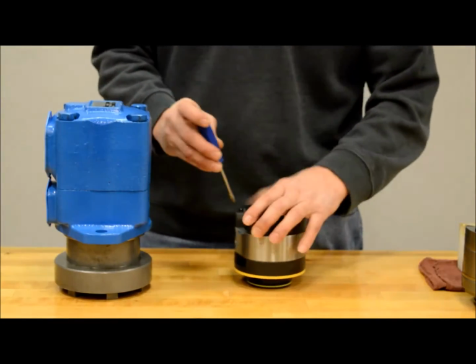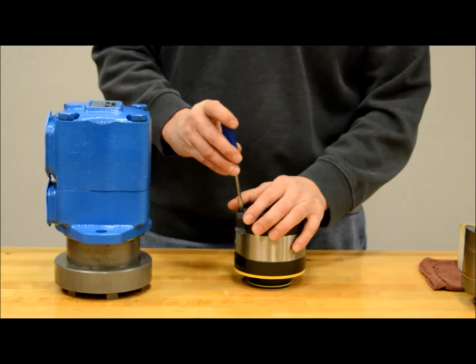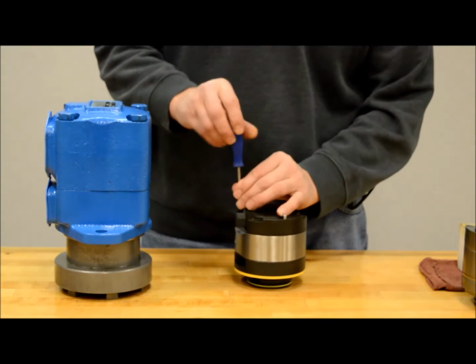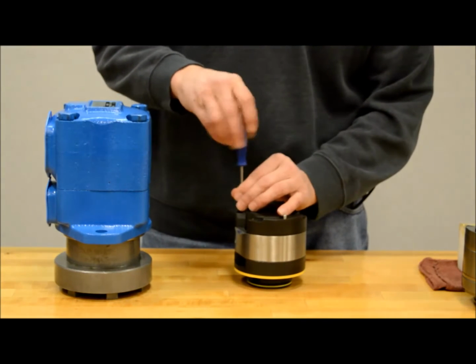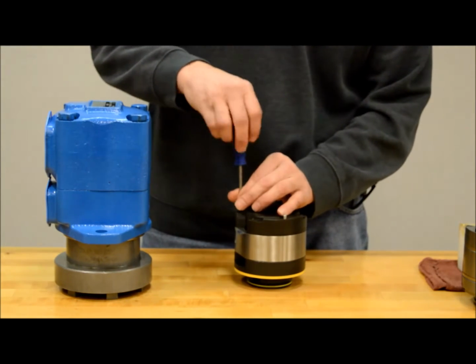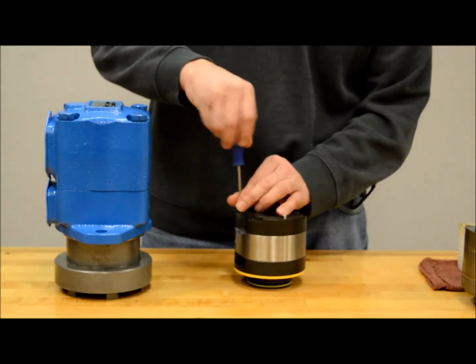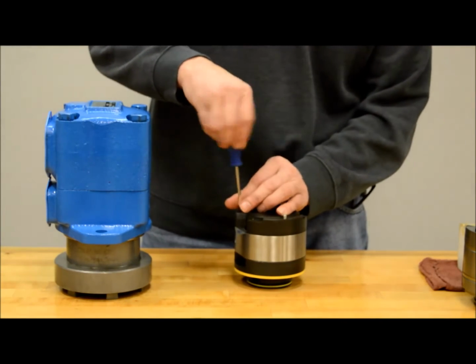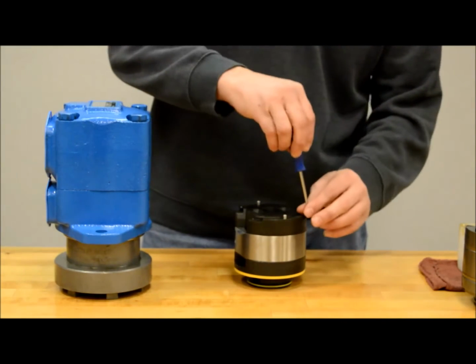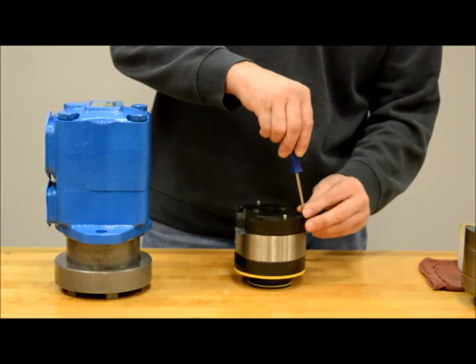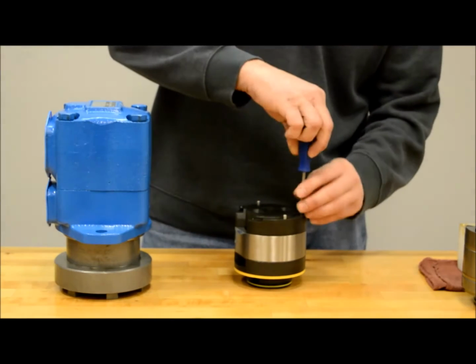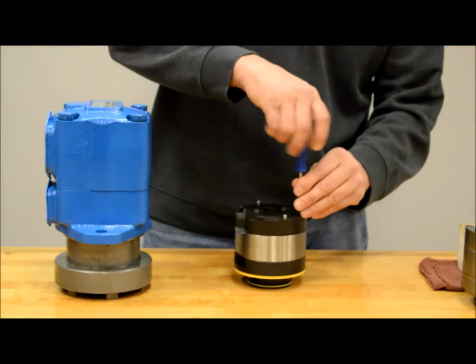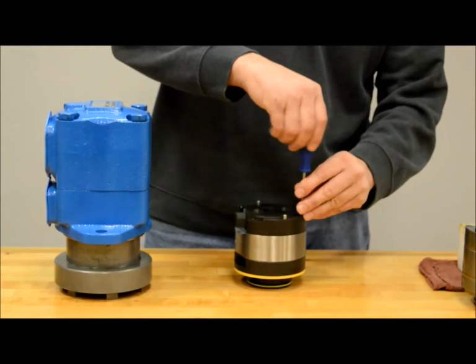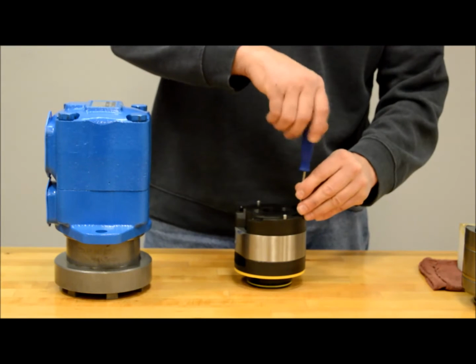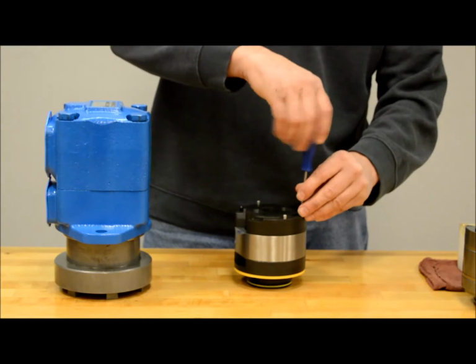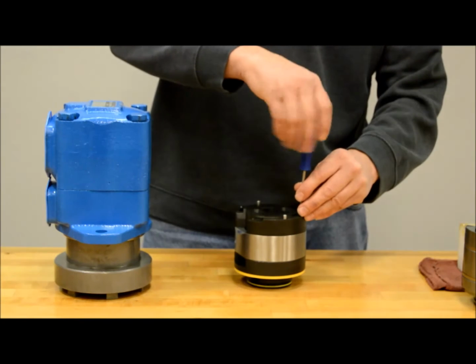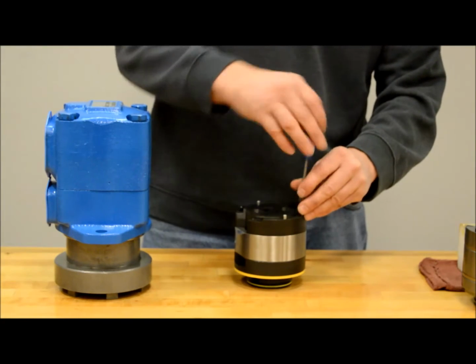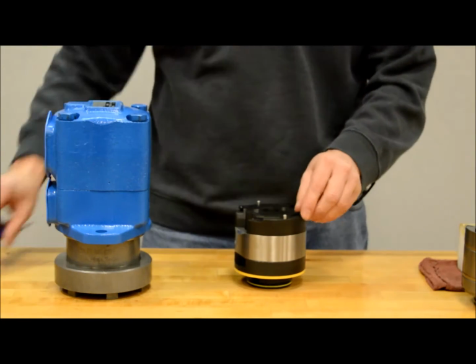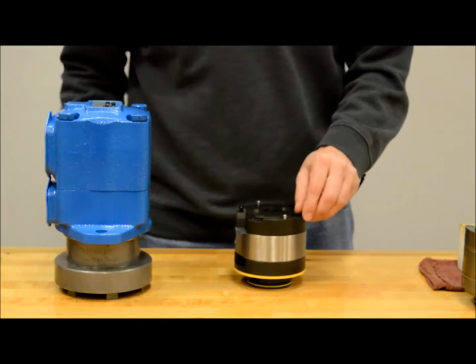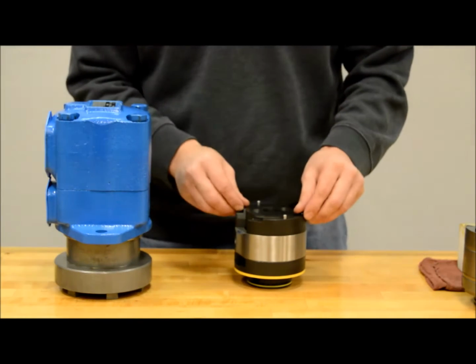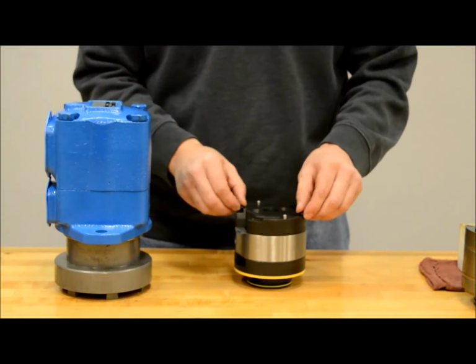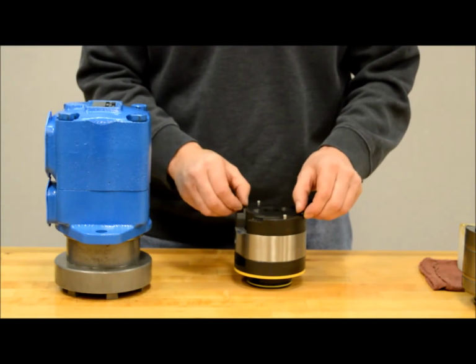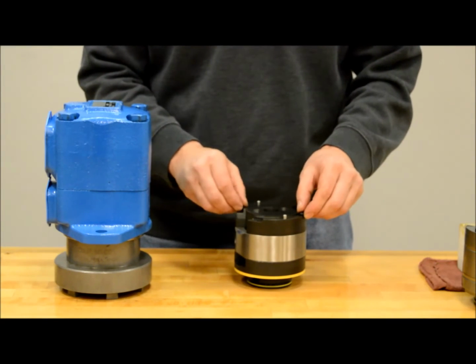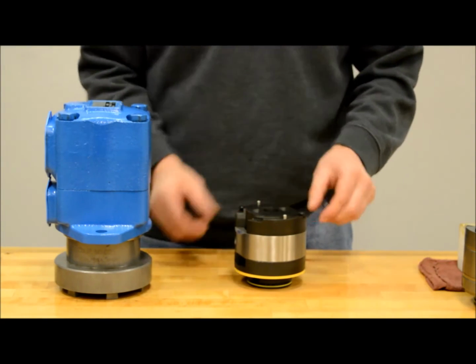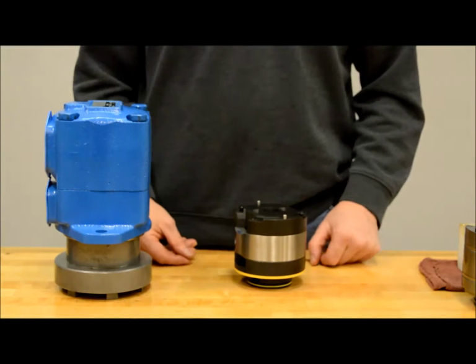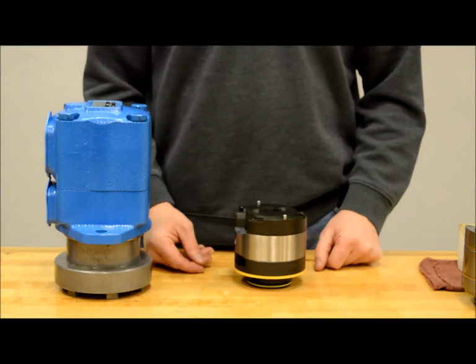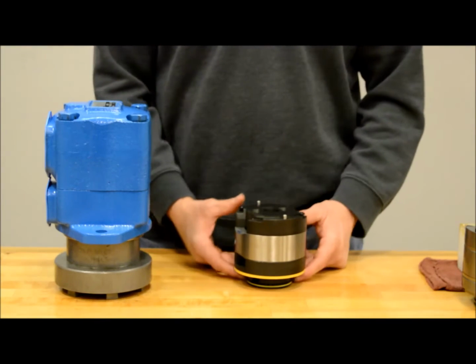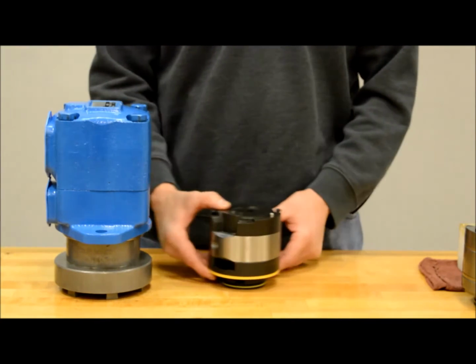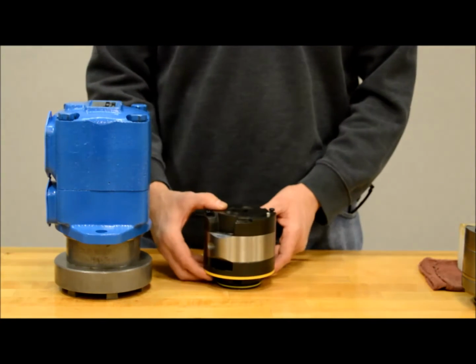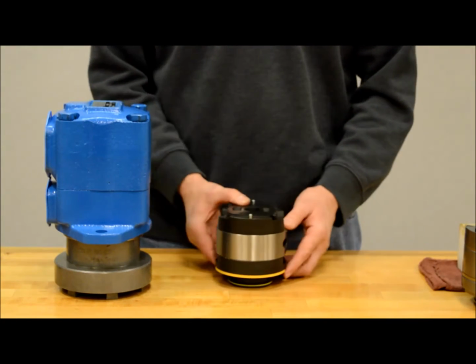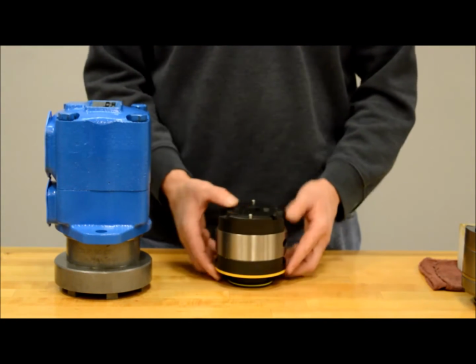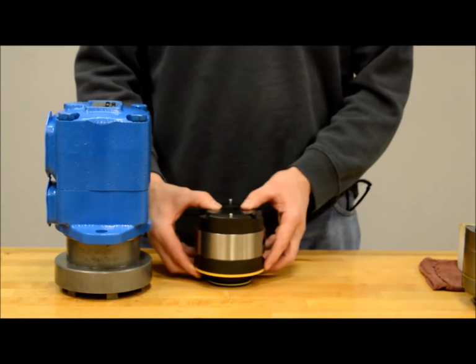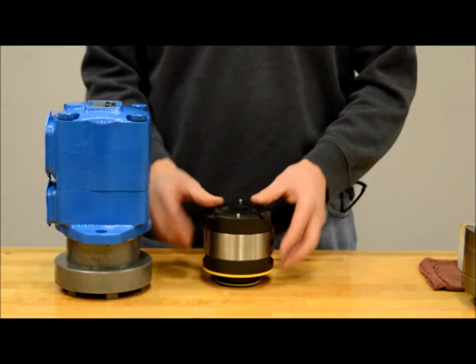With the cartridge kit standing up, loosen the two screws holding the kit together. Before removing the screws, lay the cartridge kit on its side so nothing falls out while changing rotation.